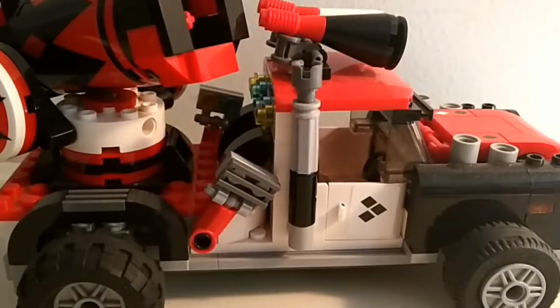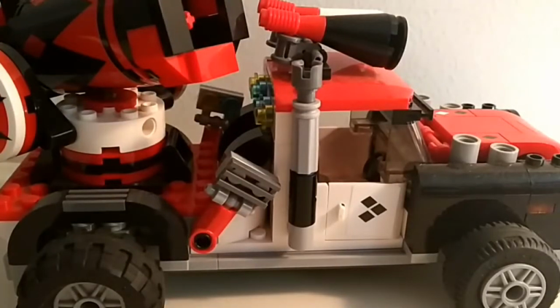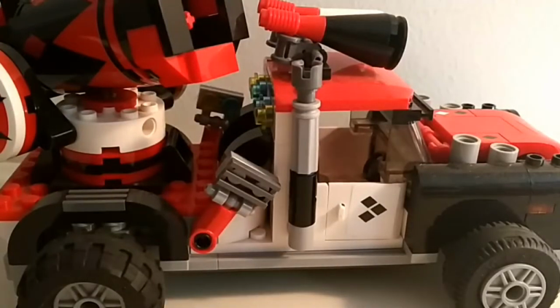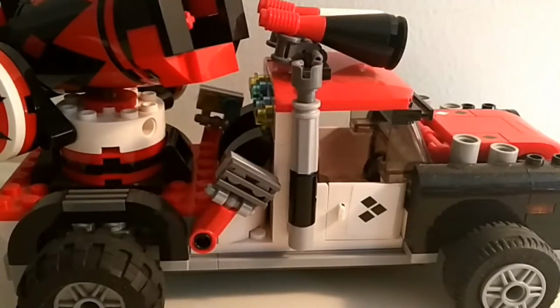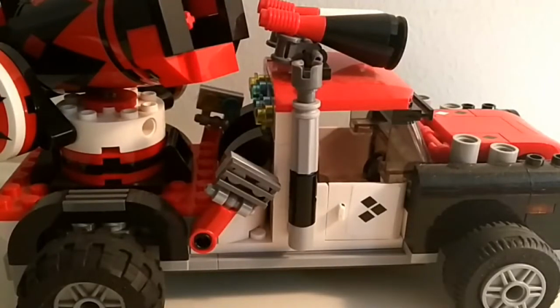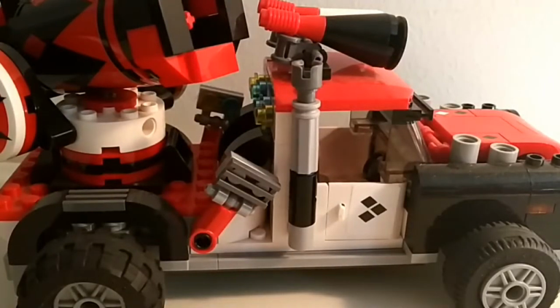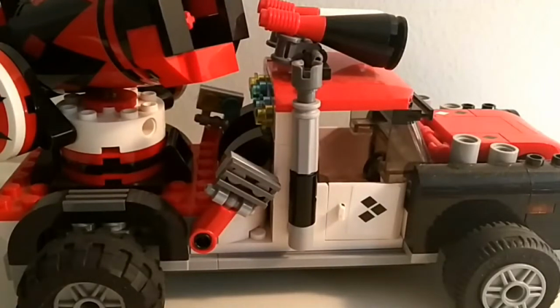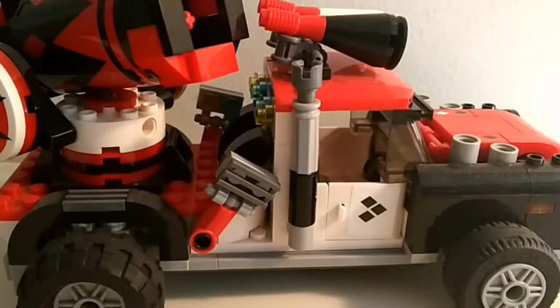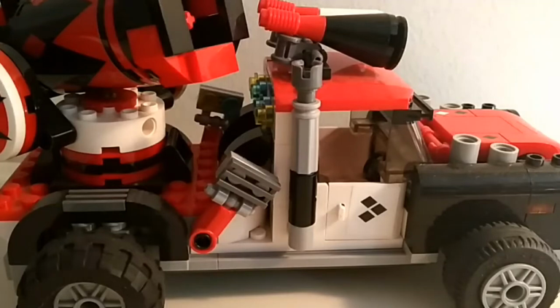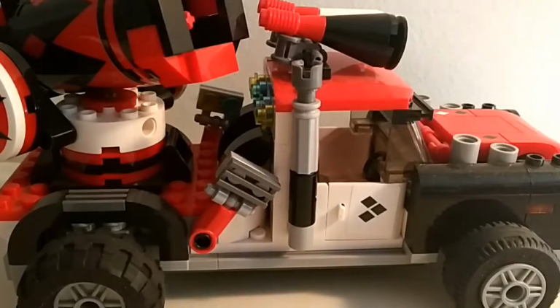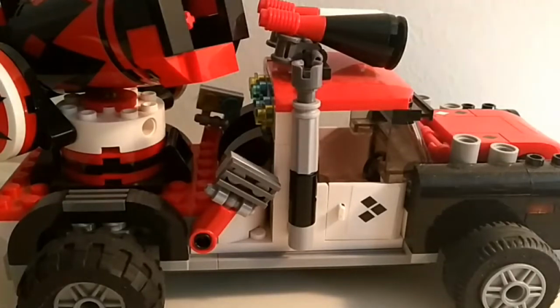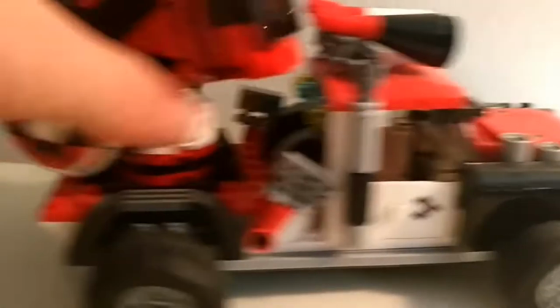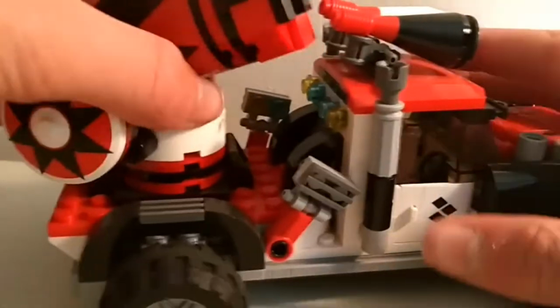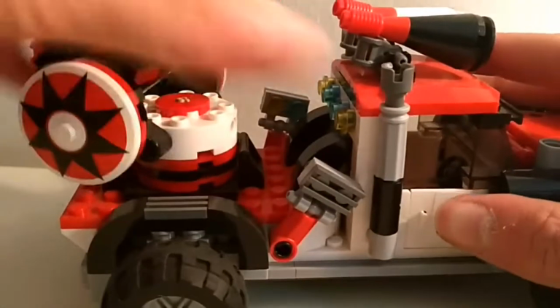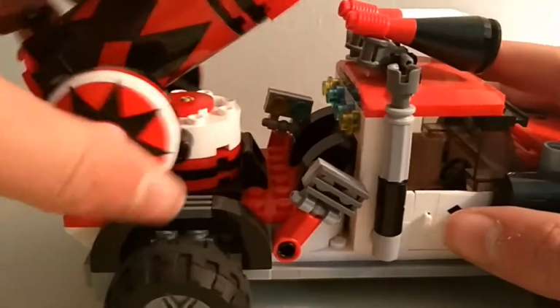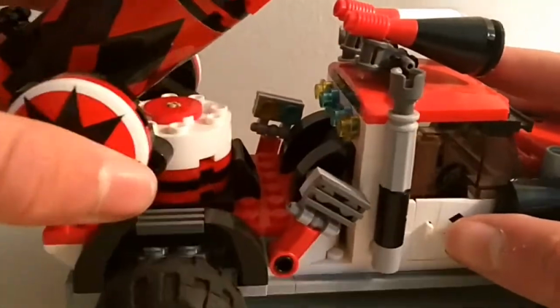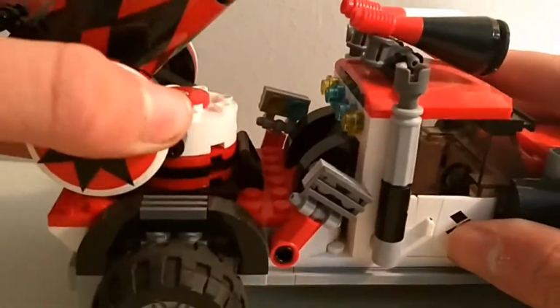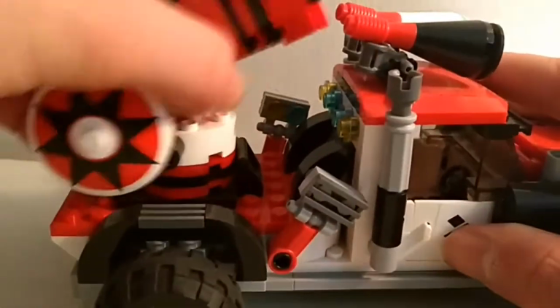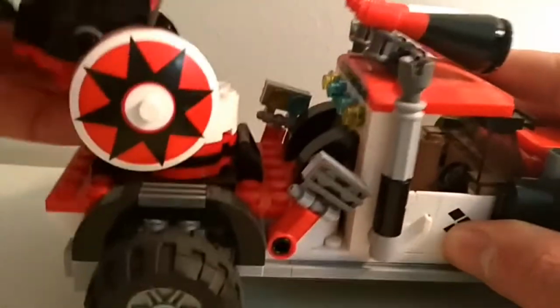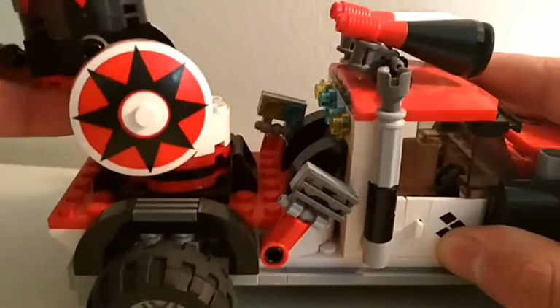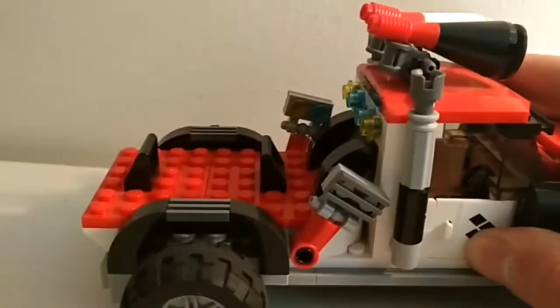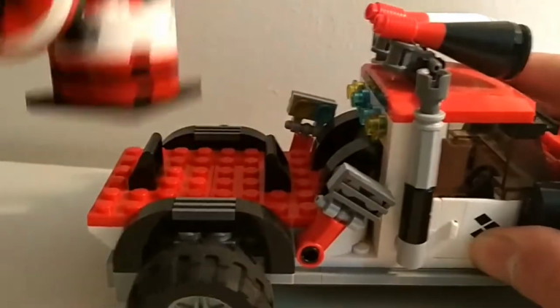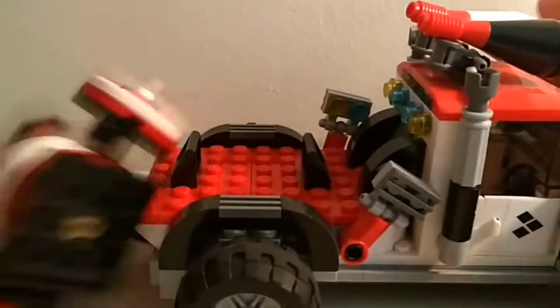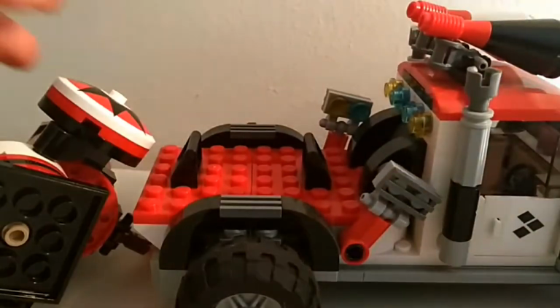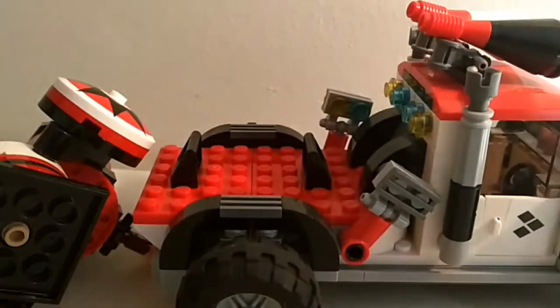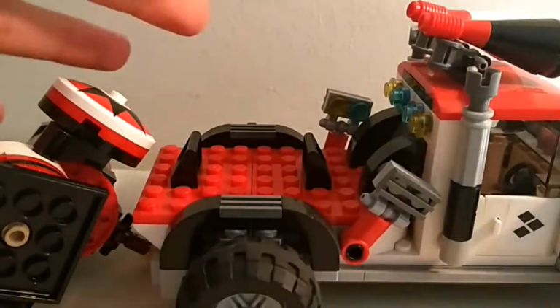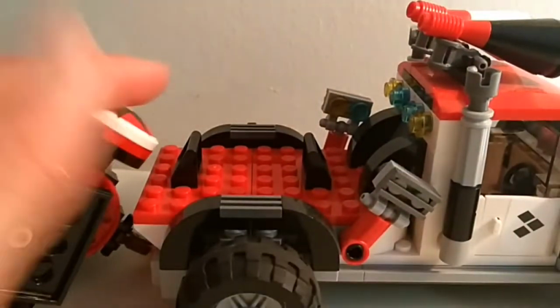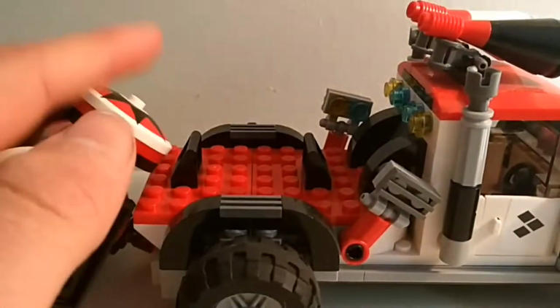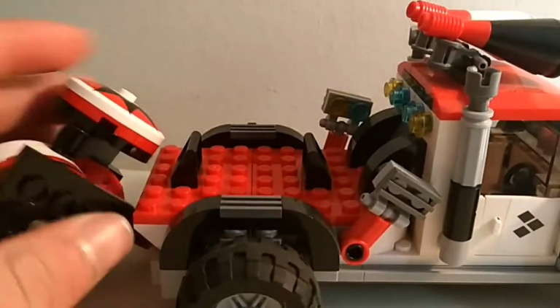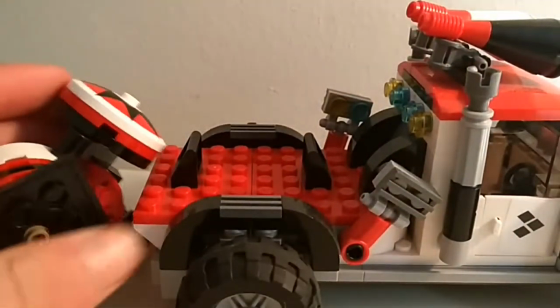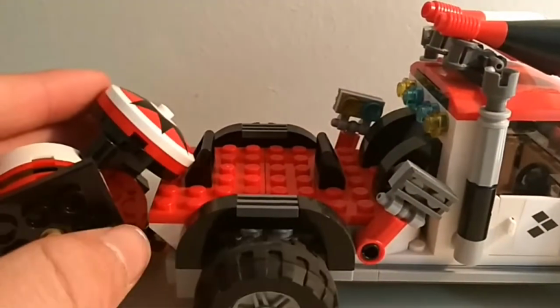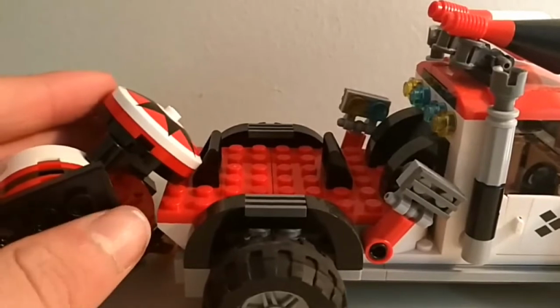Hey, little Jimmy! Come and have a look at what I just built! Let me see, let me see! Oh no! No, little Jimmy! Oh no! Where did I put the instructions?